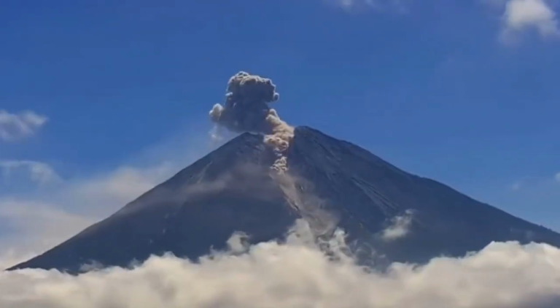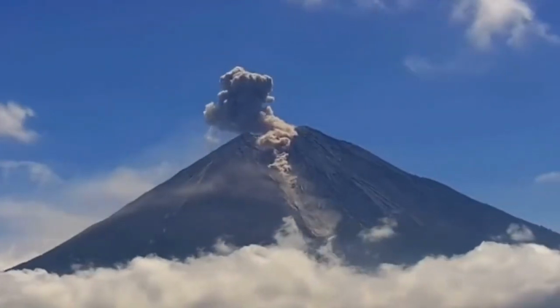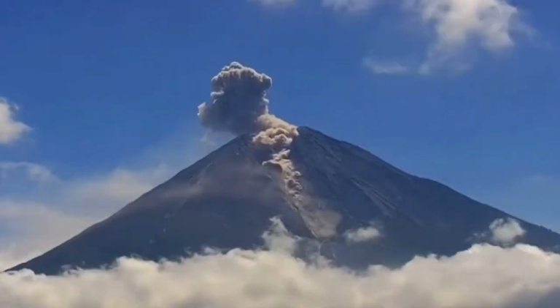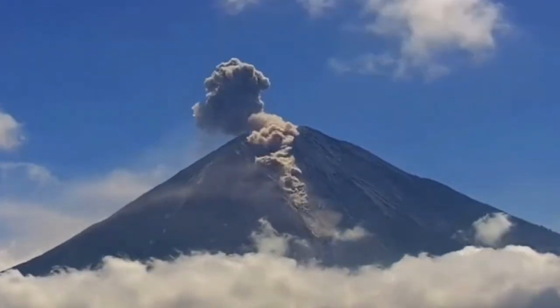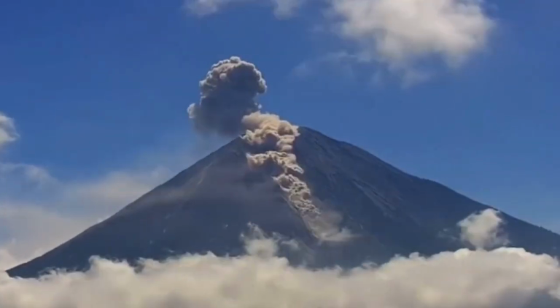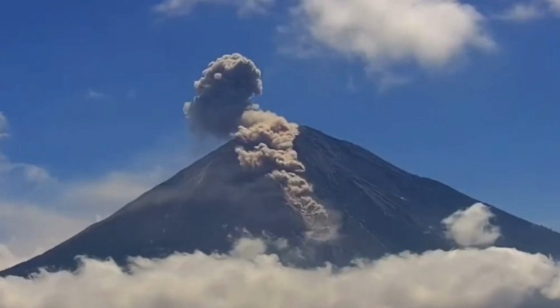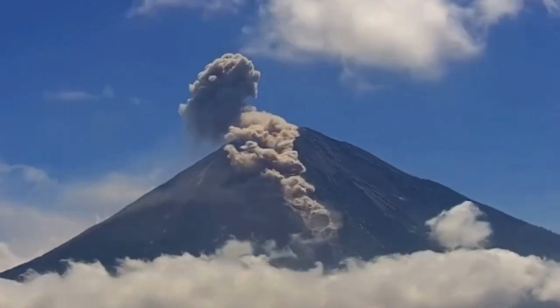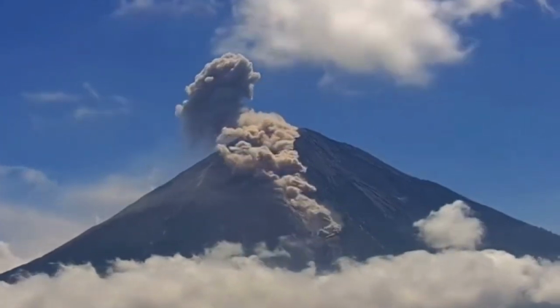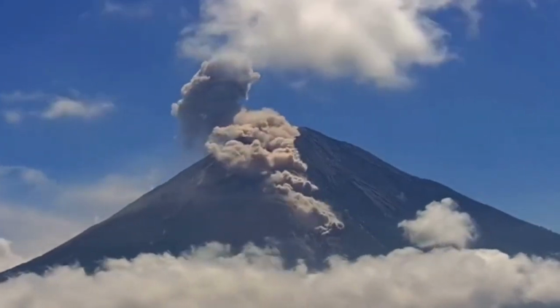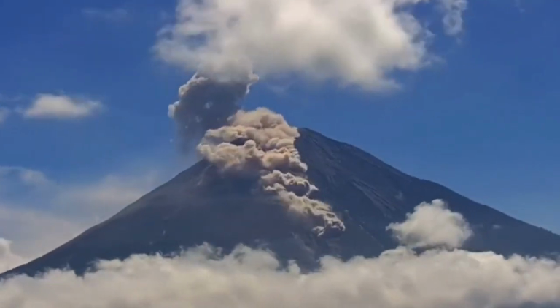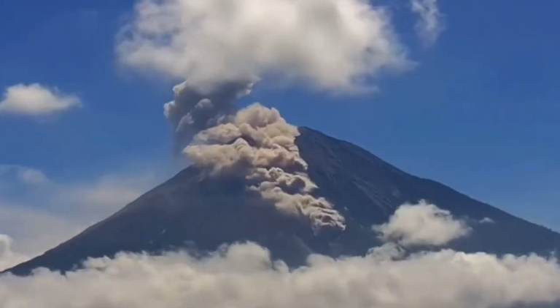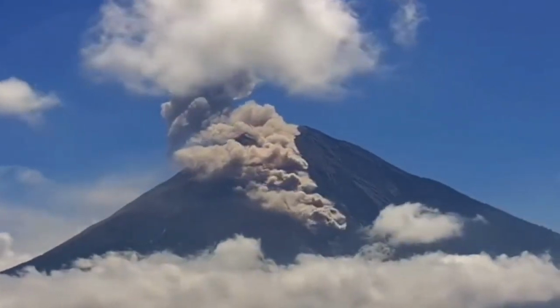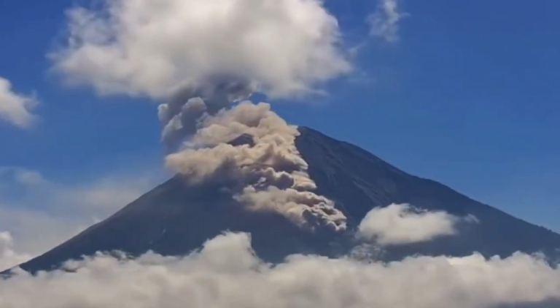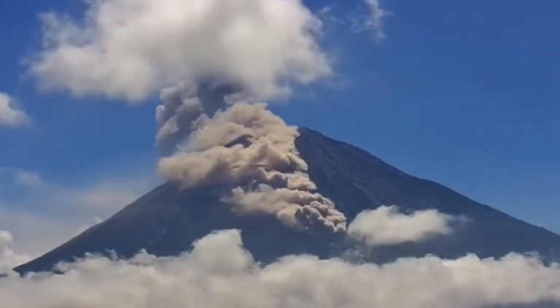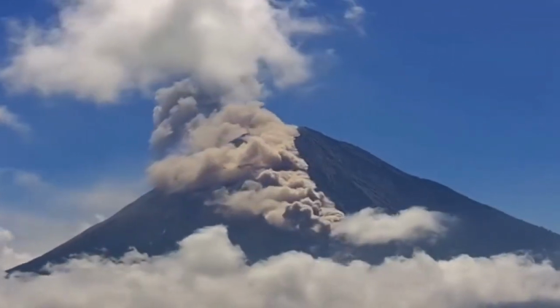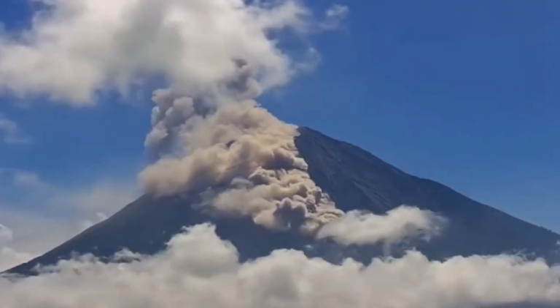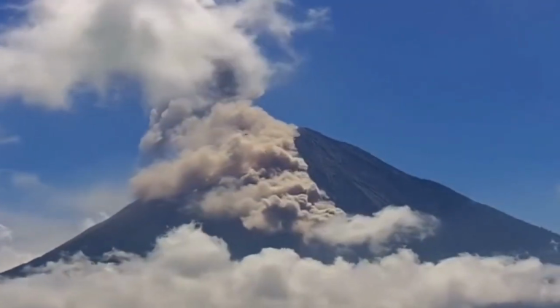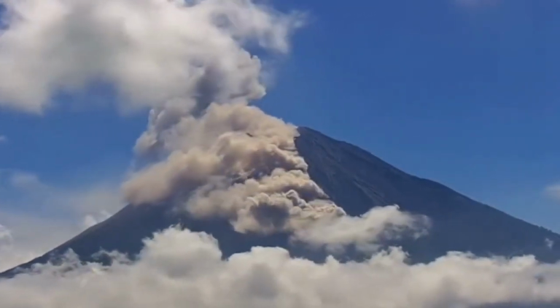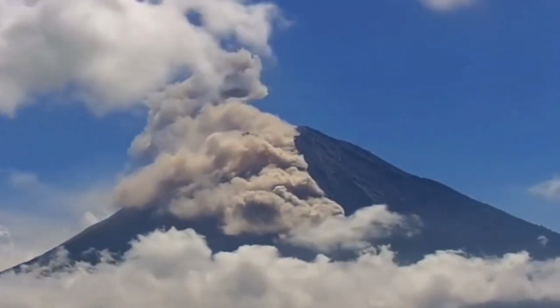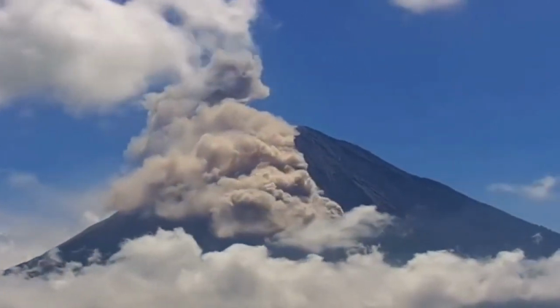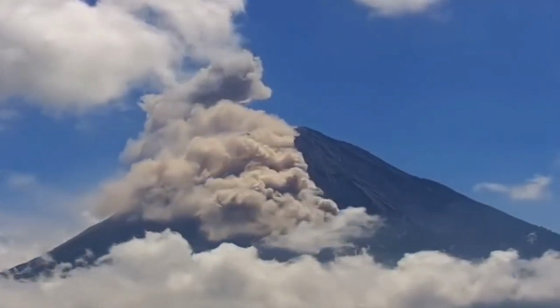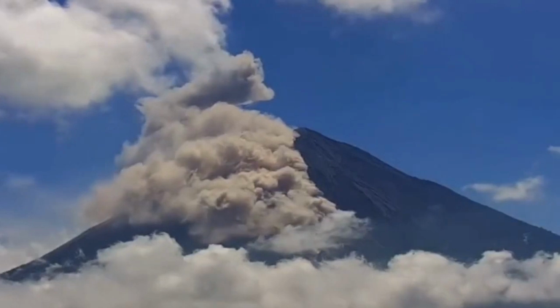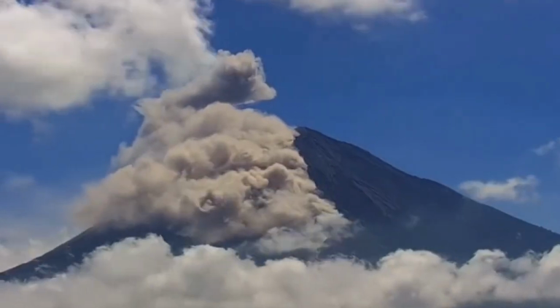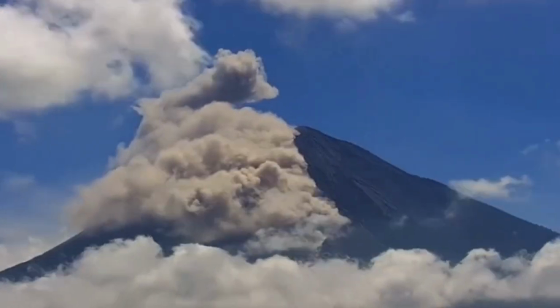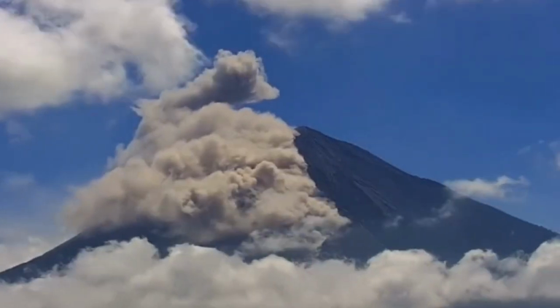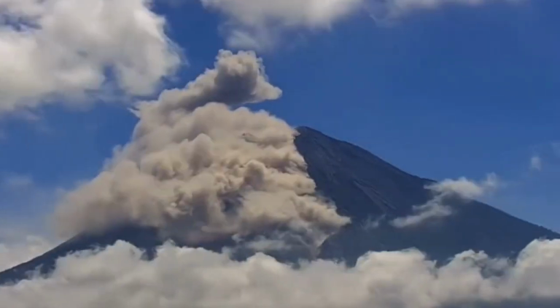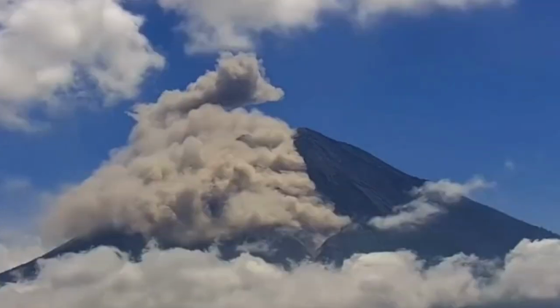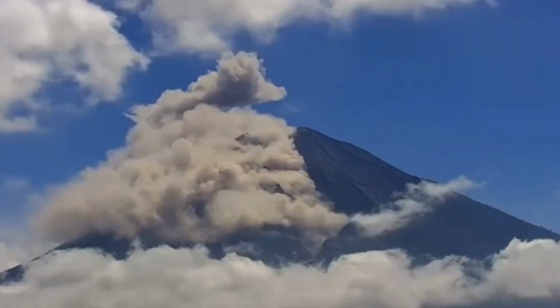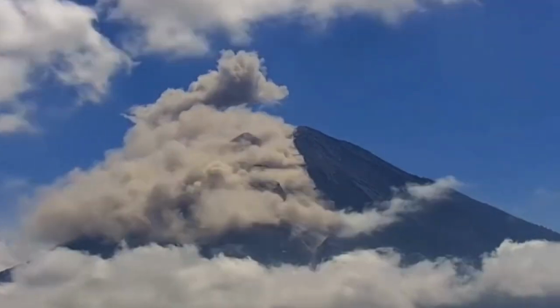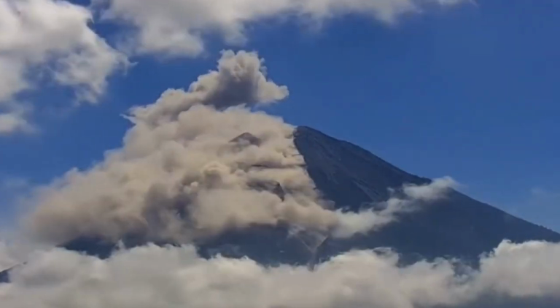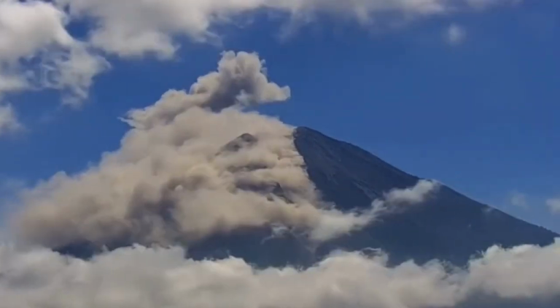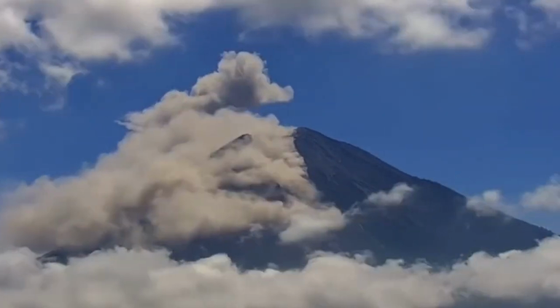Semeru volcano in Indonesia is, as usual, active. The volcanic dome that we showed on the Mayon volcano similarly exists on top of this volcano, and we see pyroclastic flows.